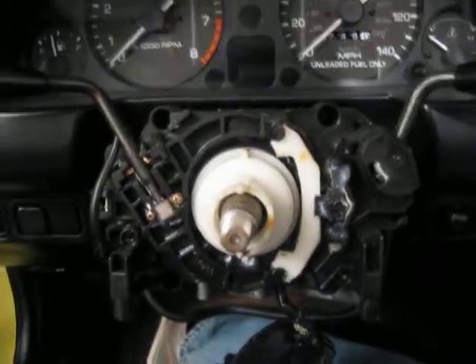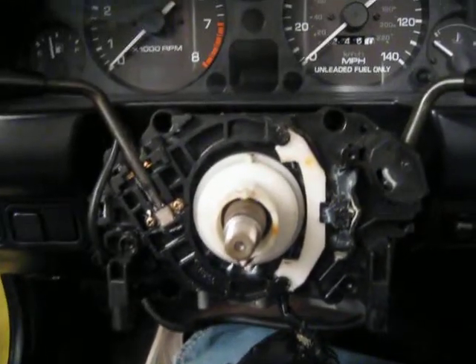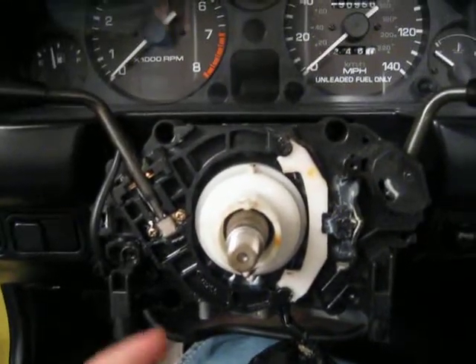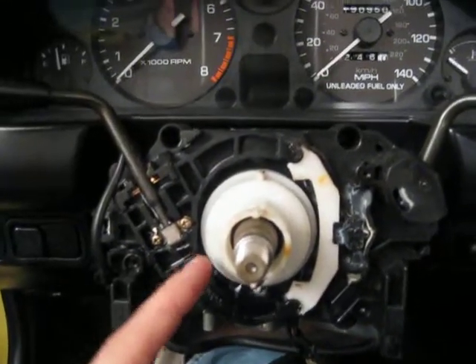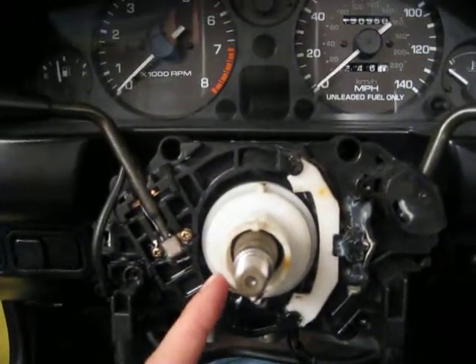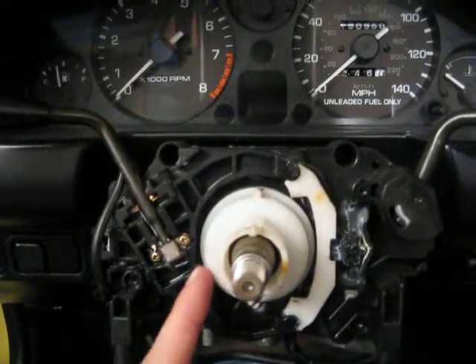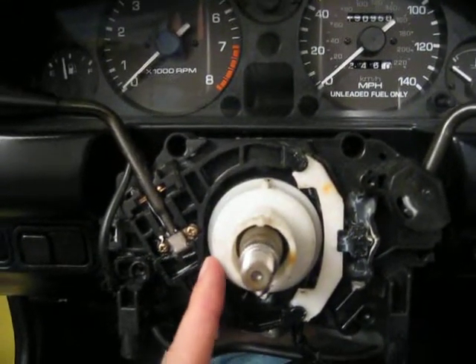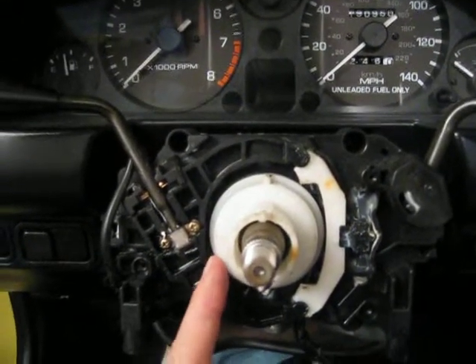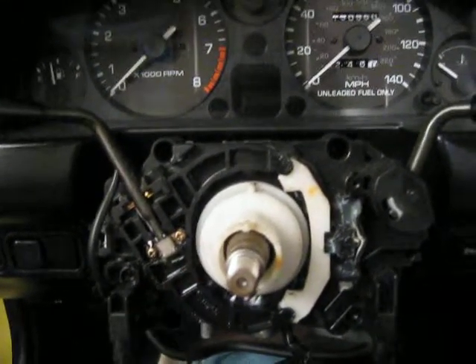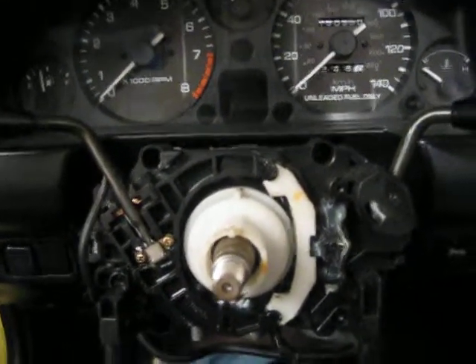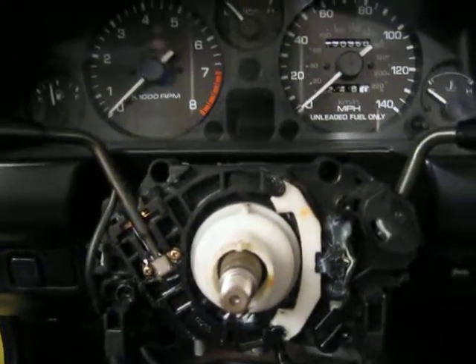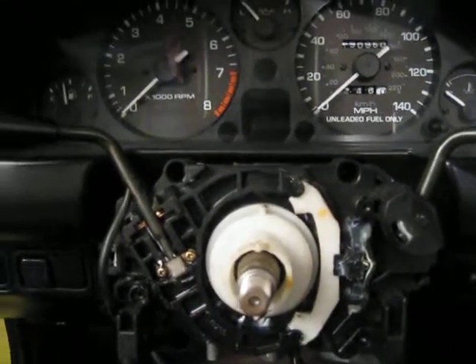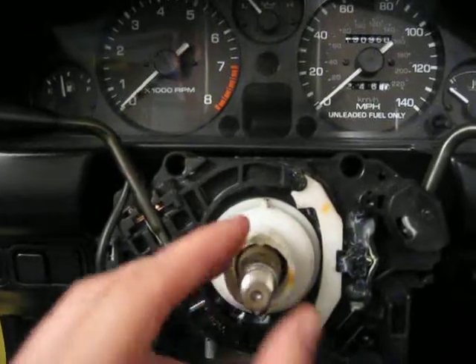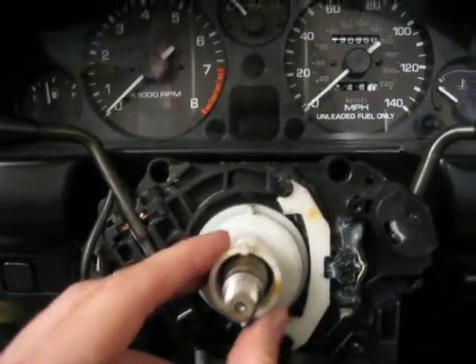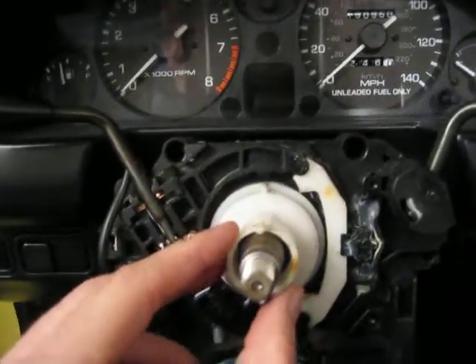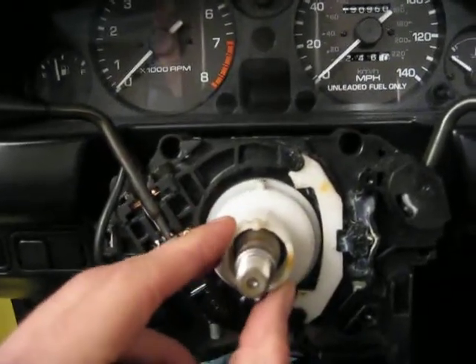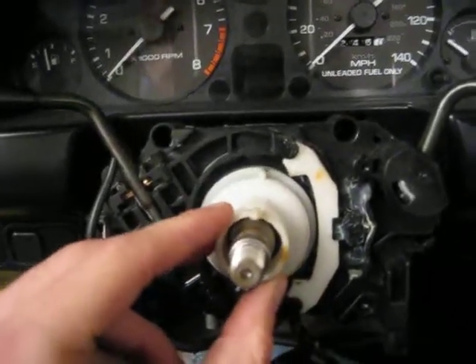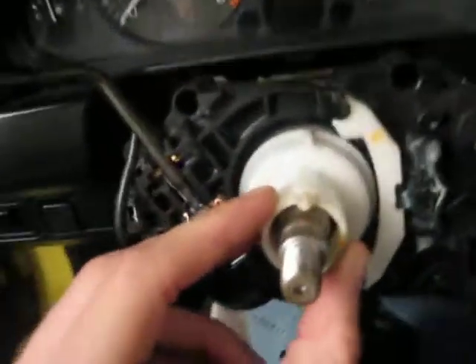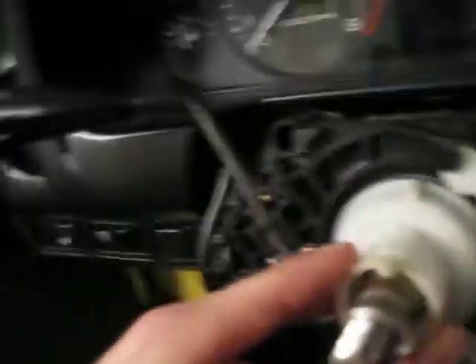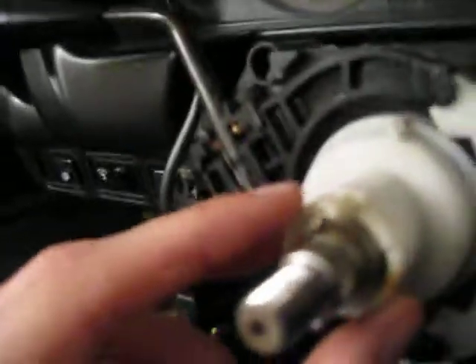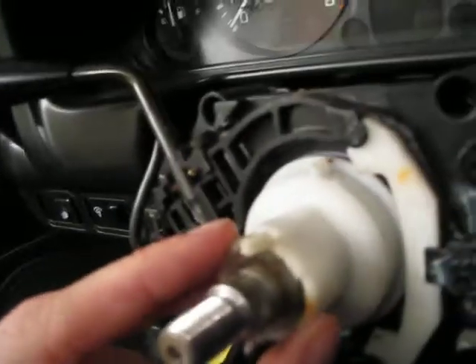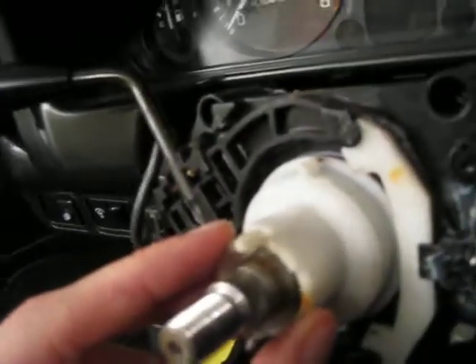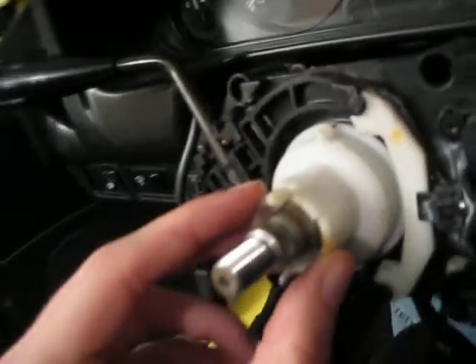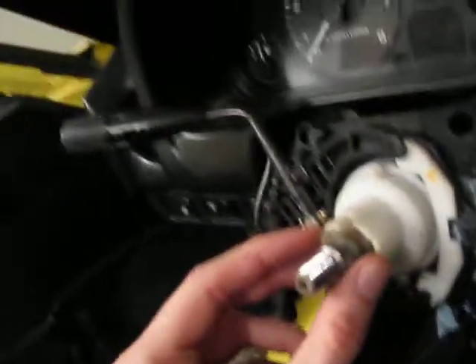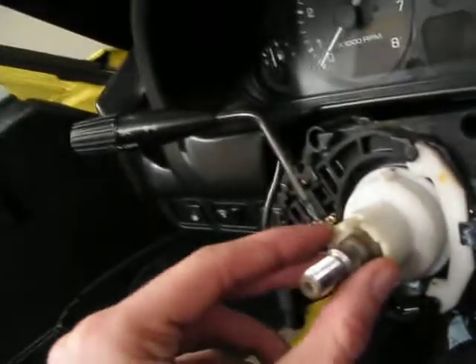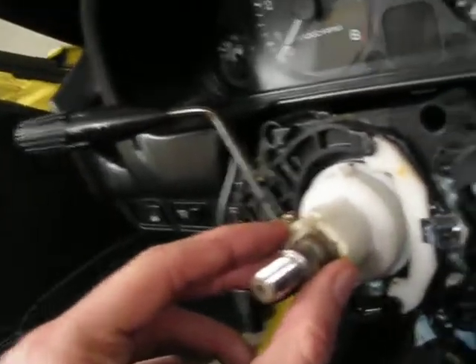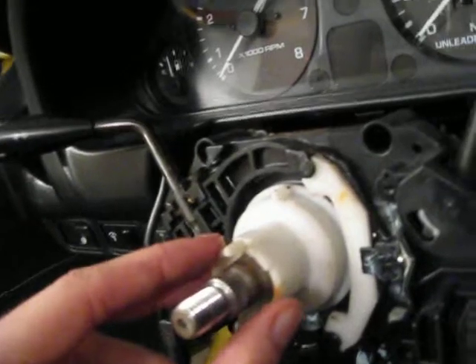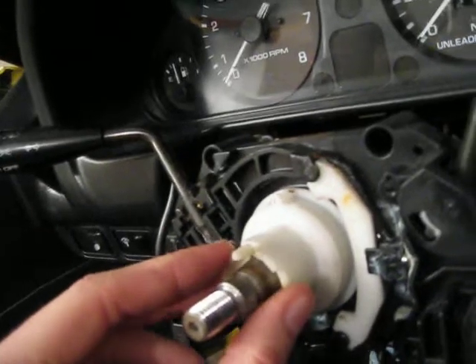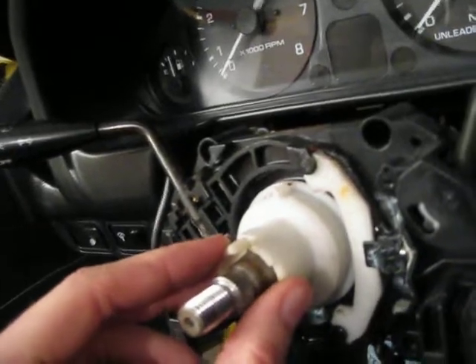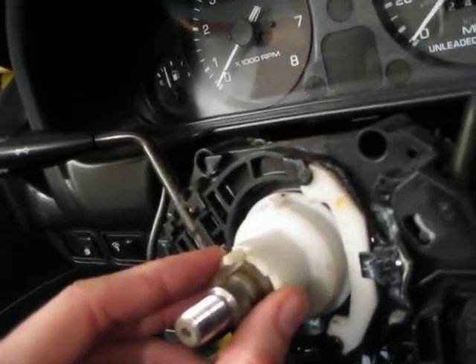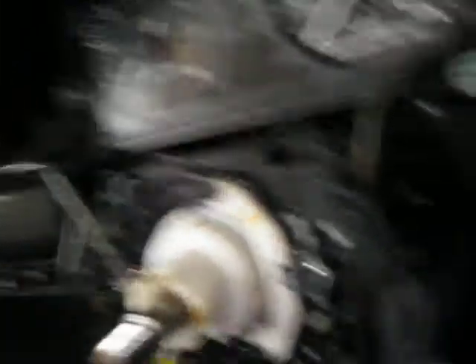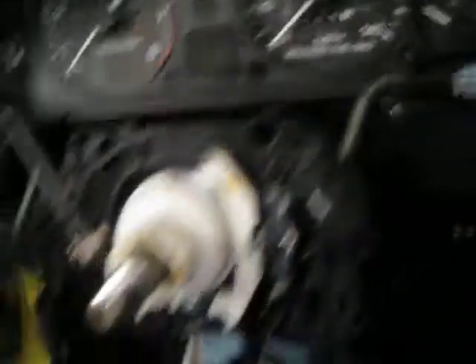Basically, there is a plastic part which is connected to the wheel through another plastic connector. And what's really neat is on it there are these bumps. Here's how it works when you turn.